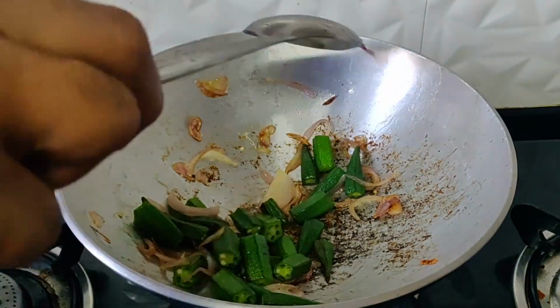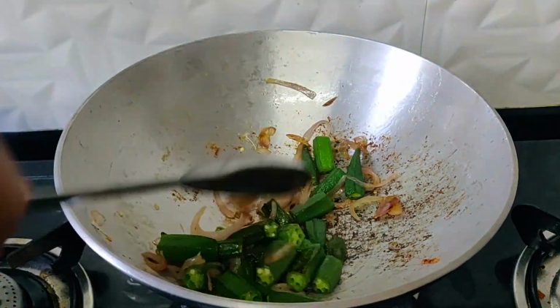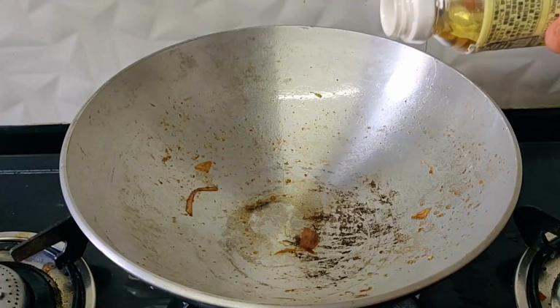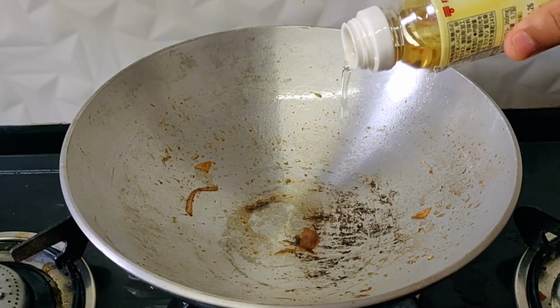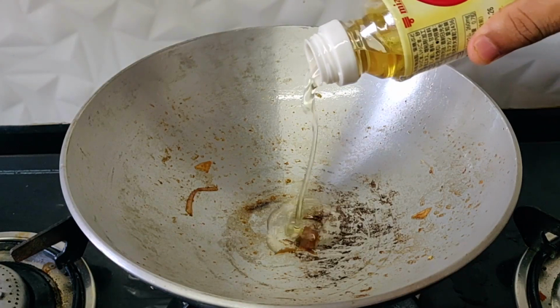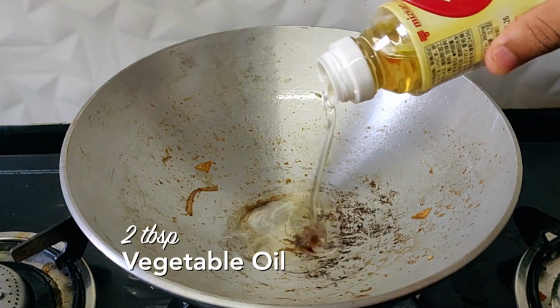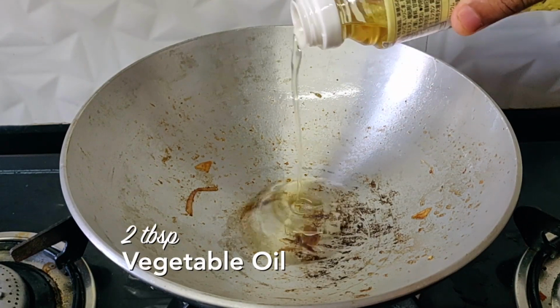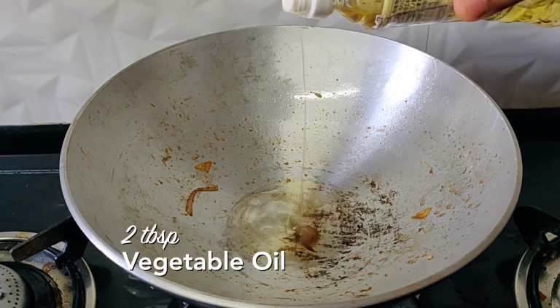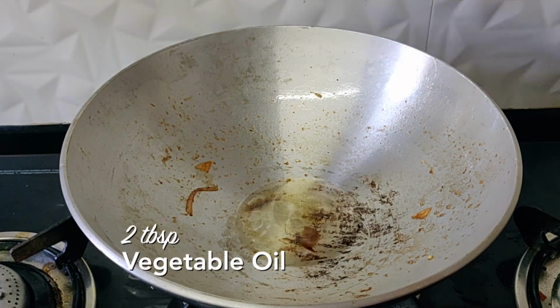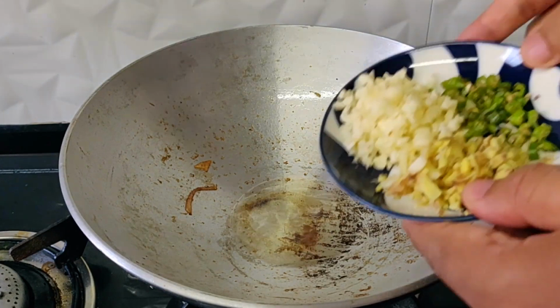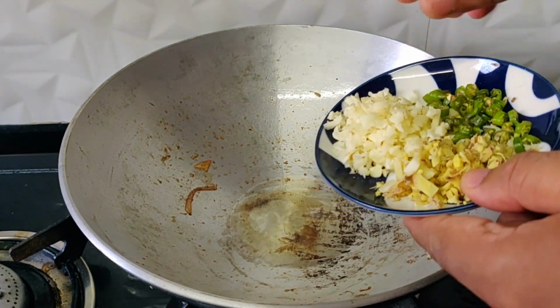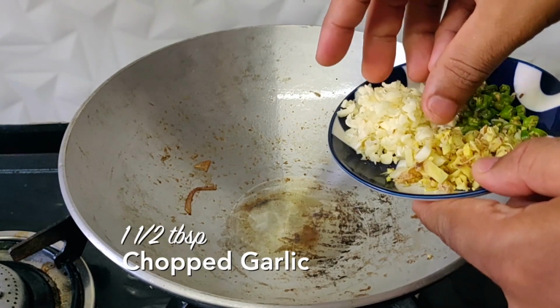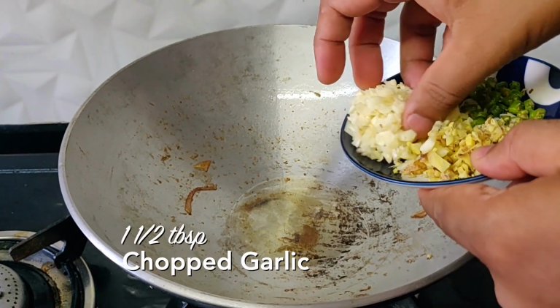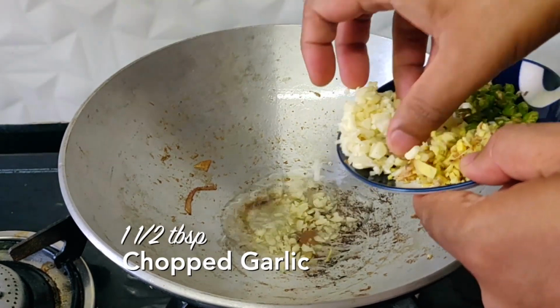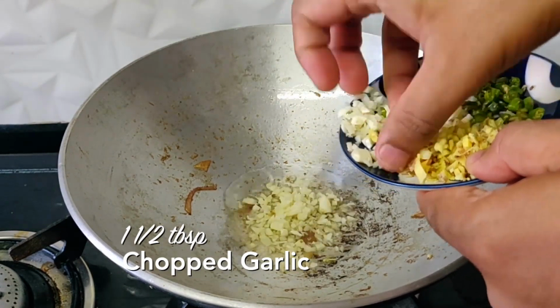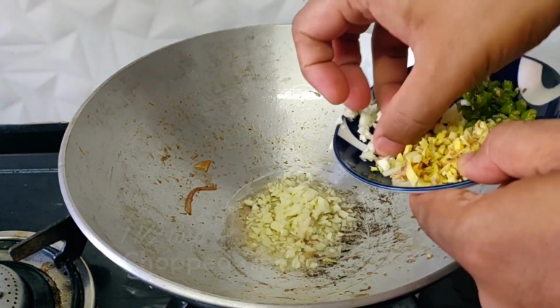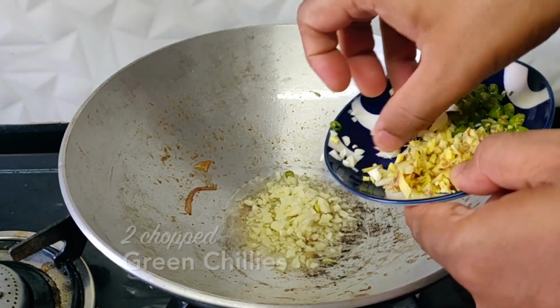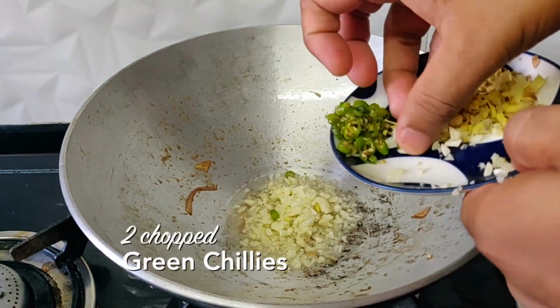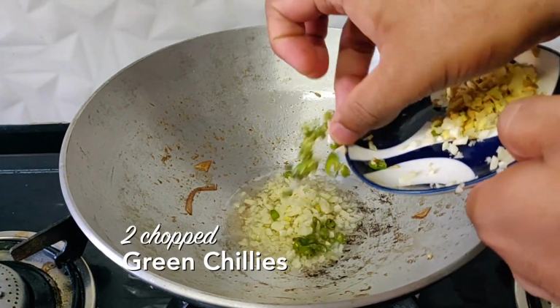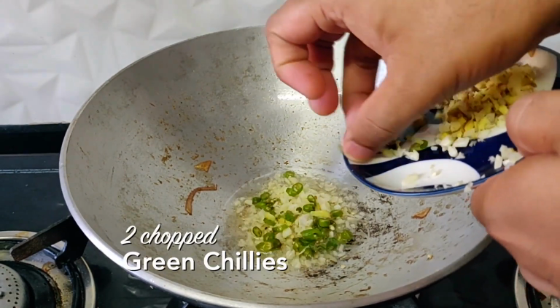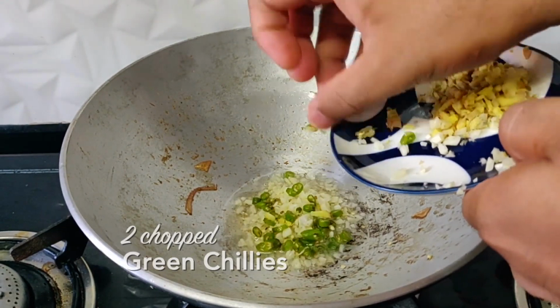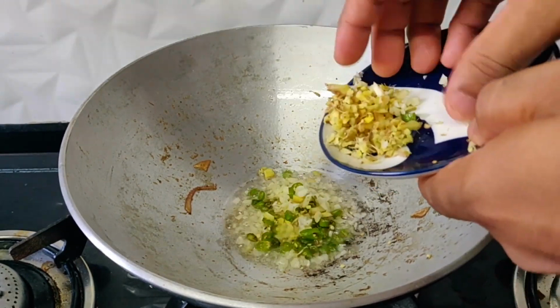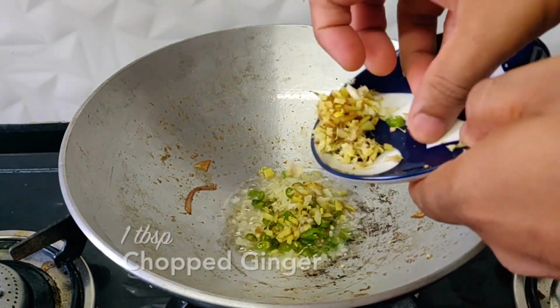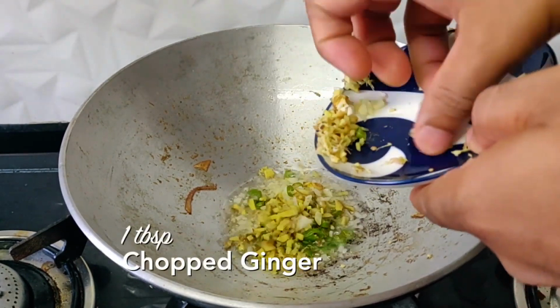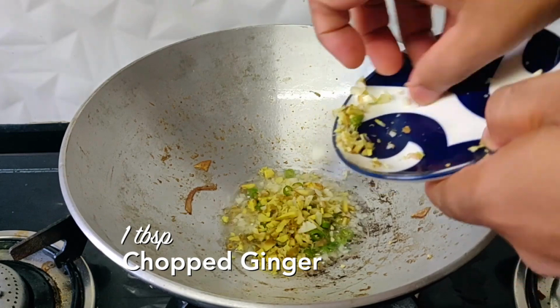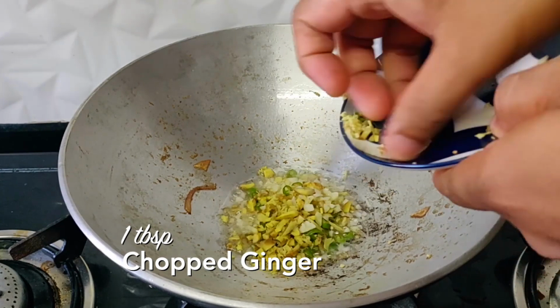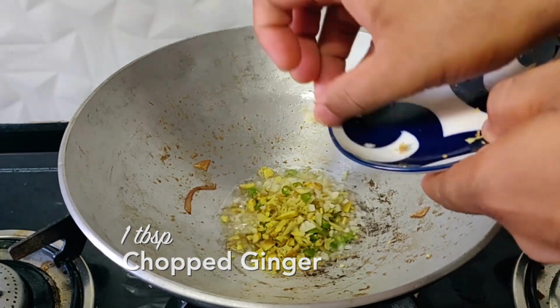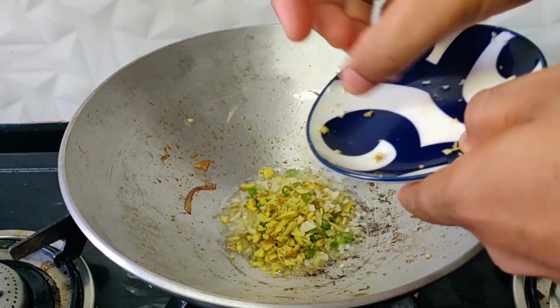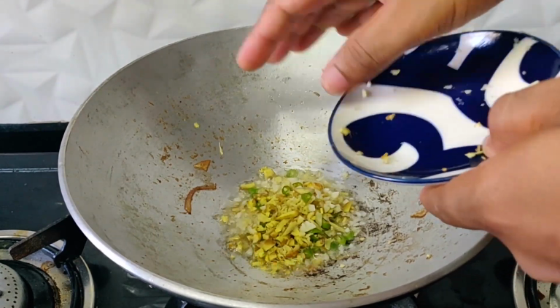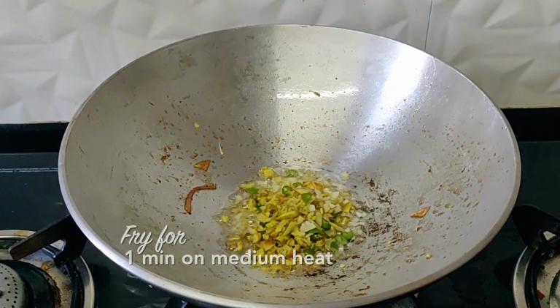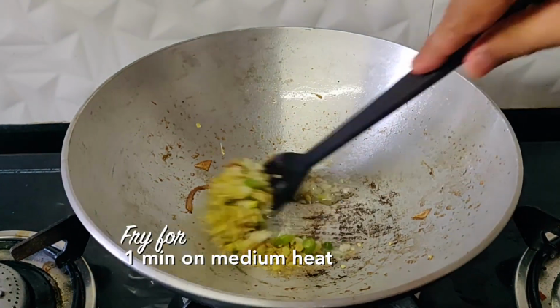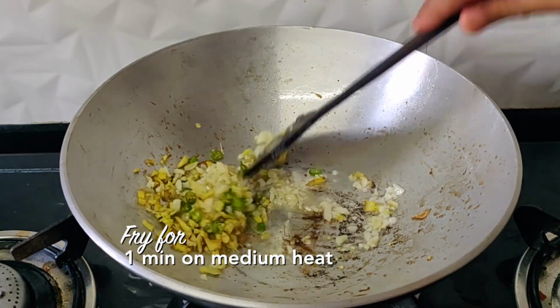Add some chopped garlic, some chopped green chillies, some chopped ginger, and sauté this for a minute.